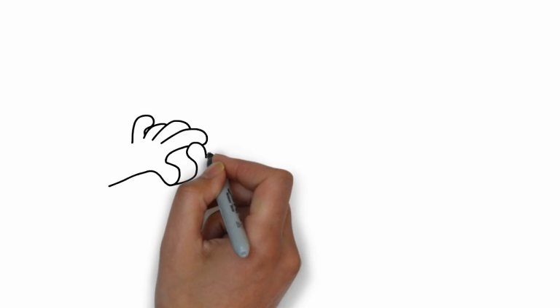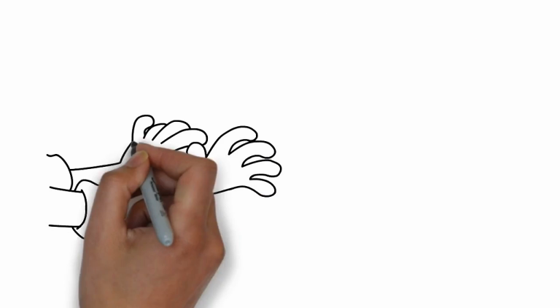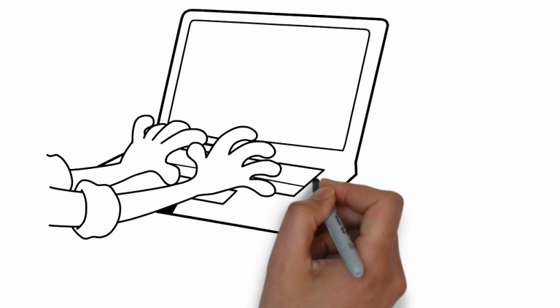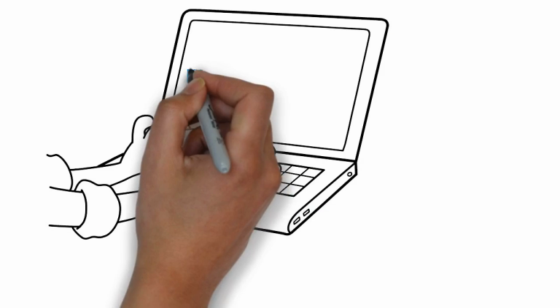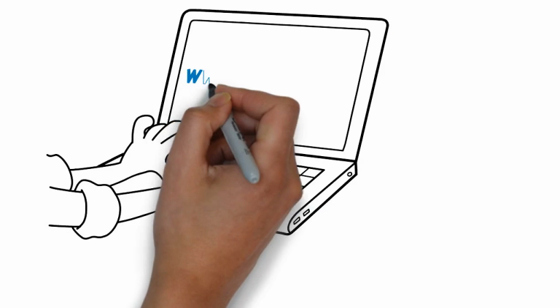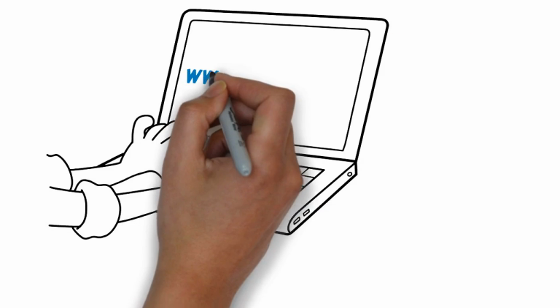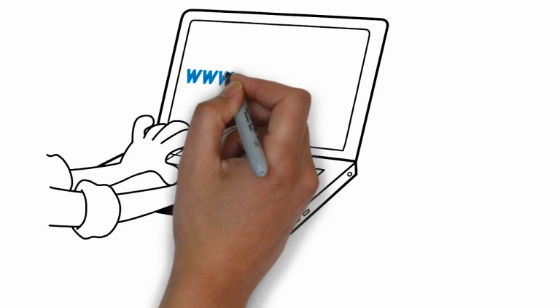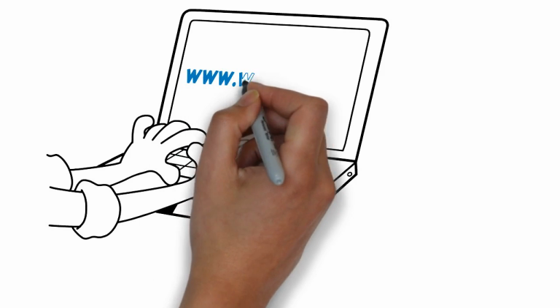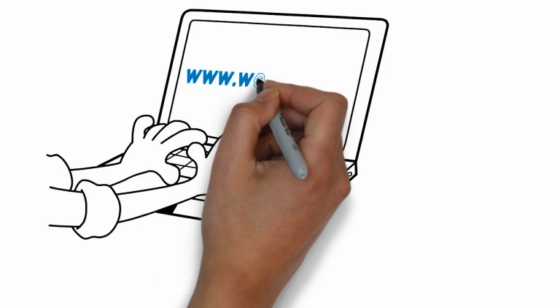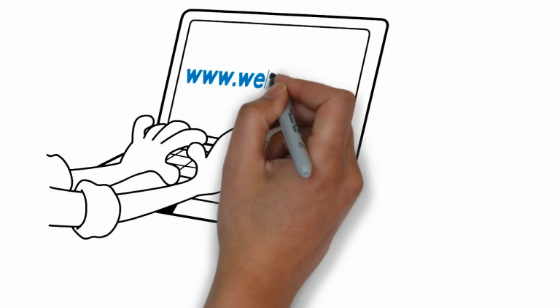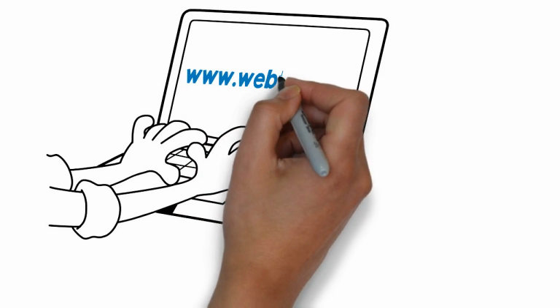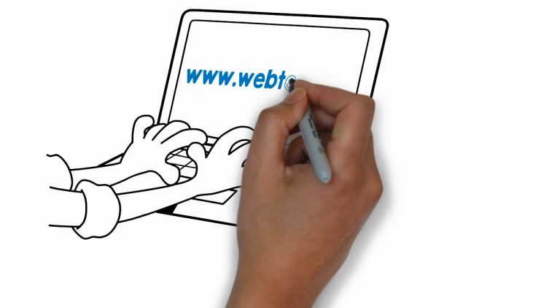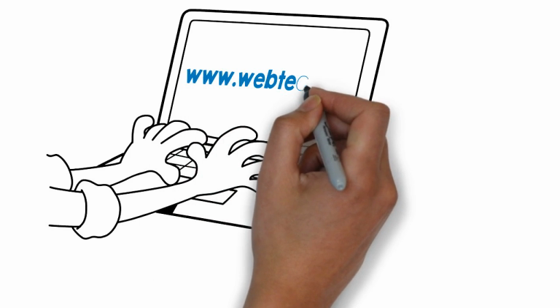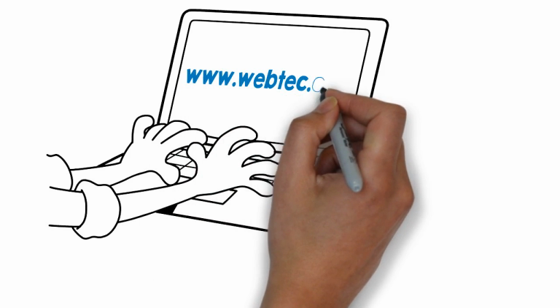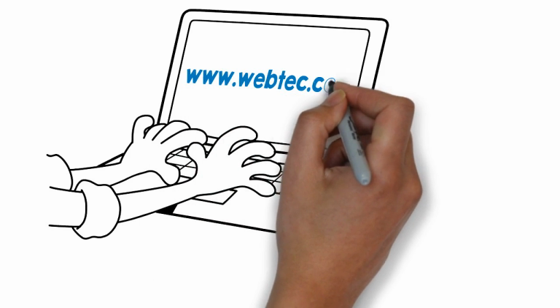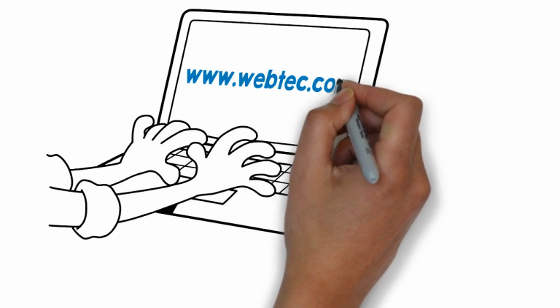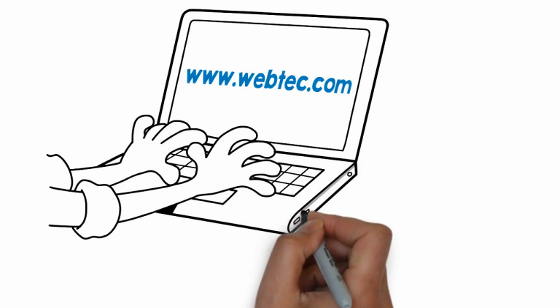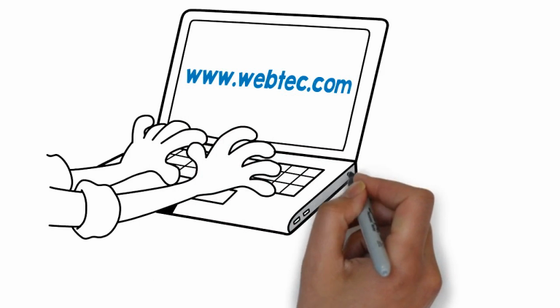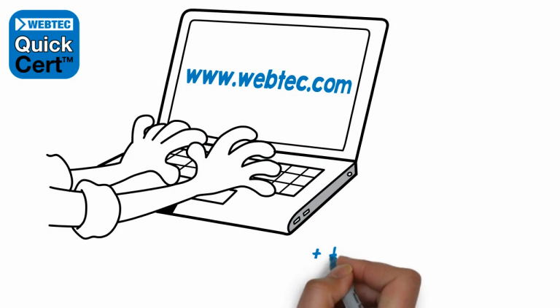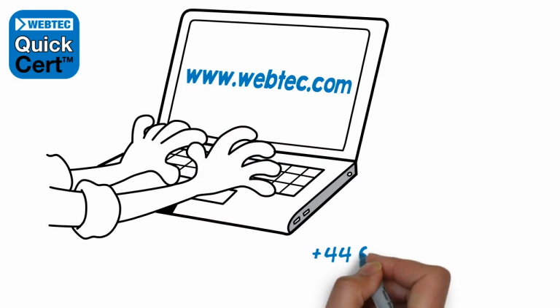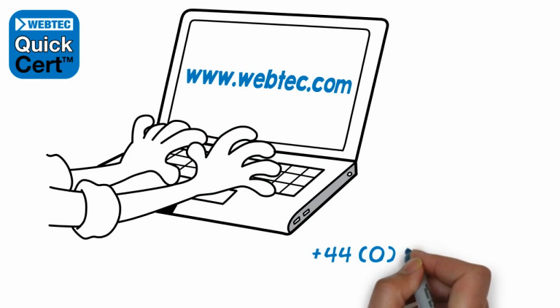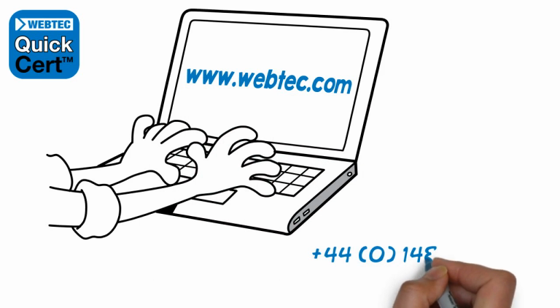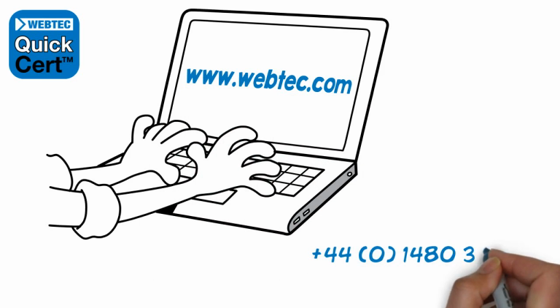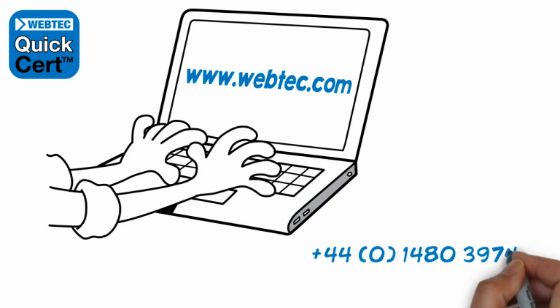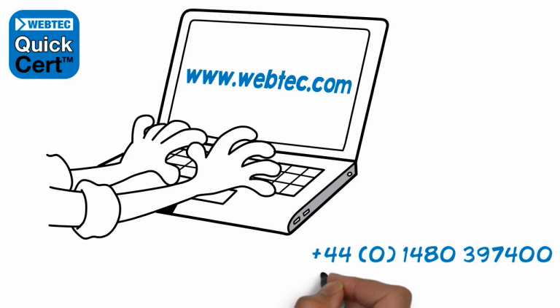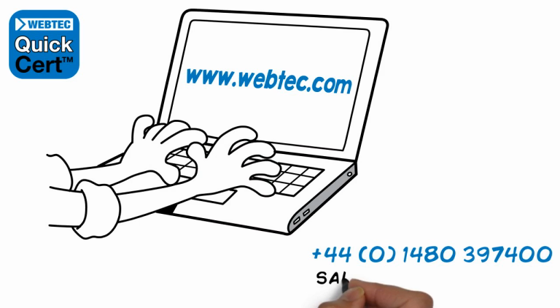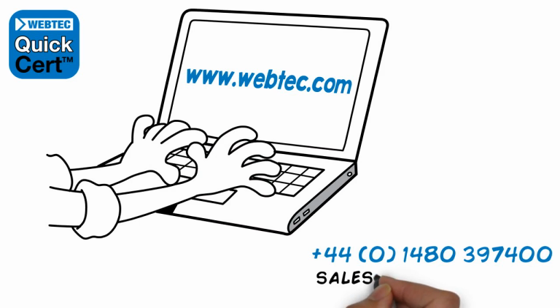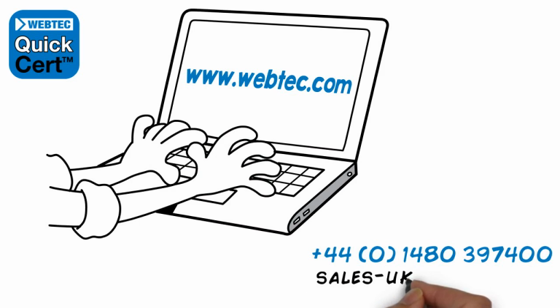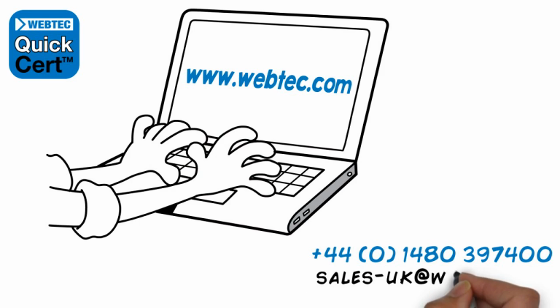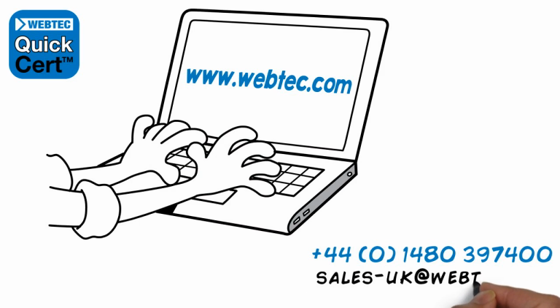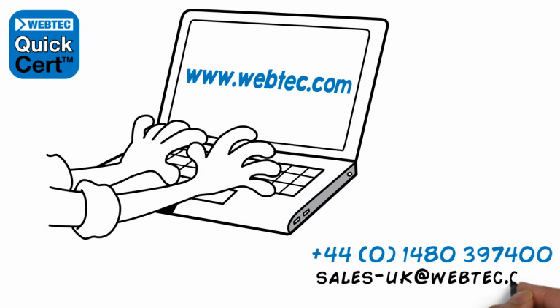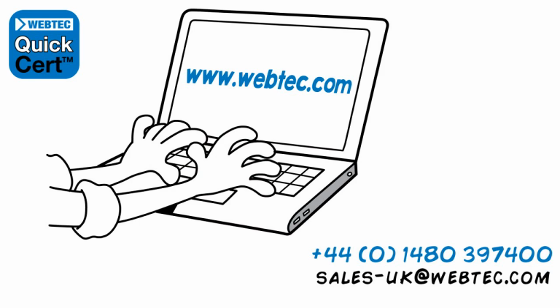So if the idea of diagnosing hydraulic faults faster and more accurately and slashing your admin time appeals, then visit our website now for full details.